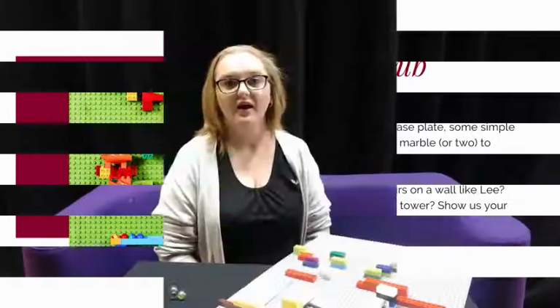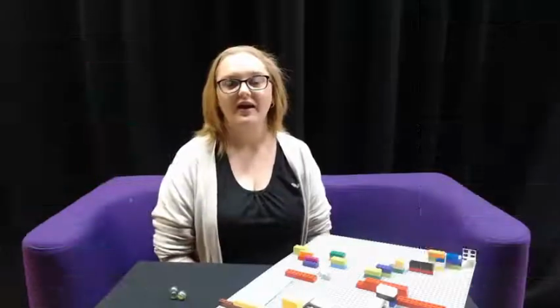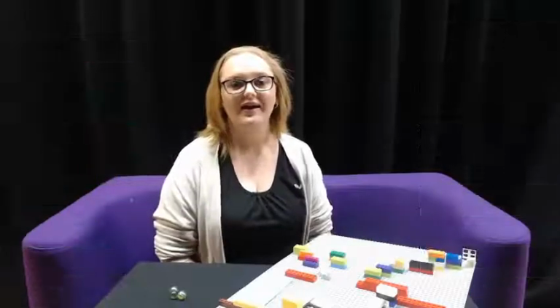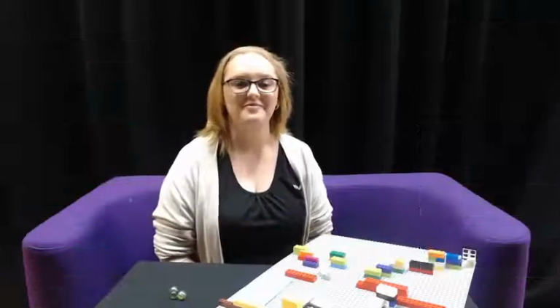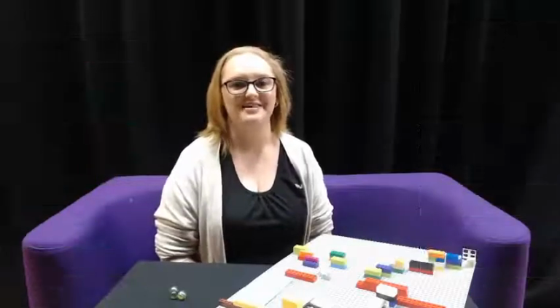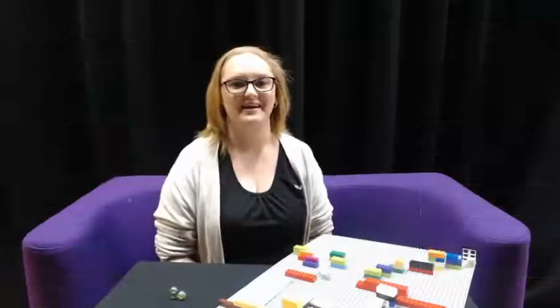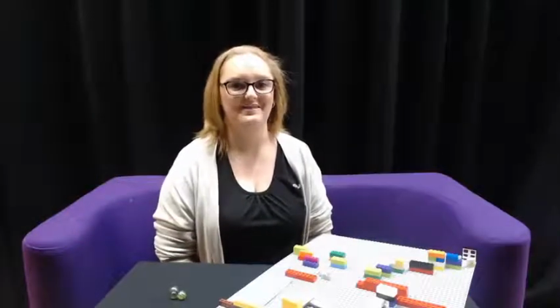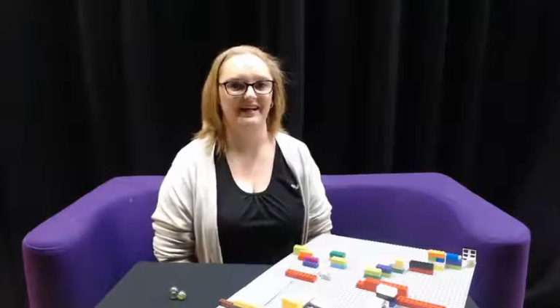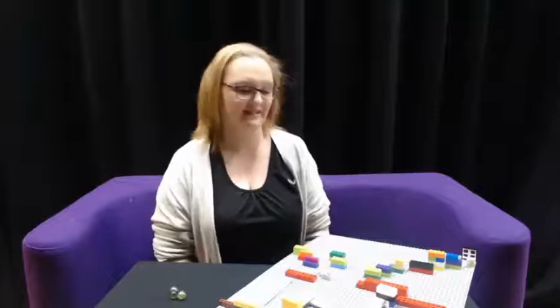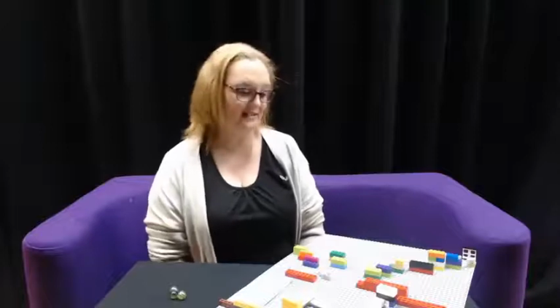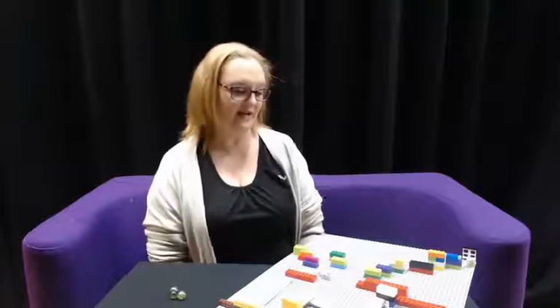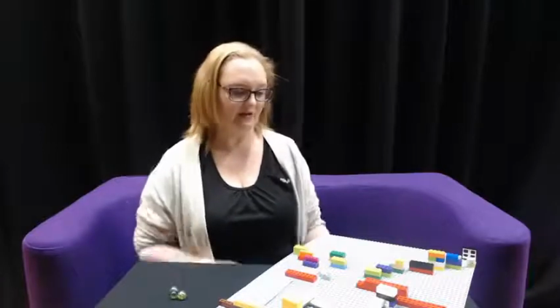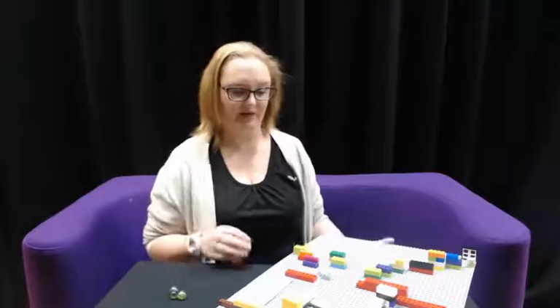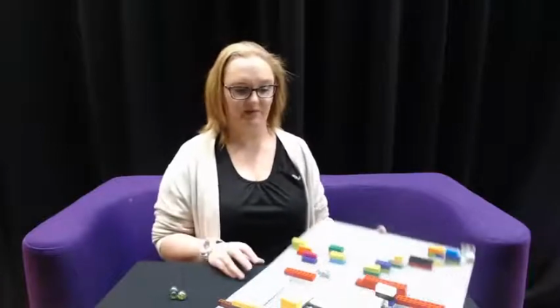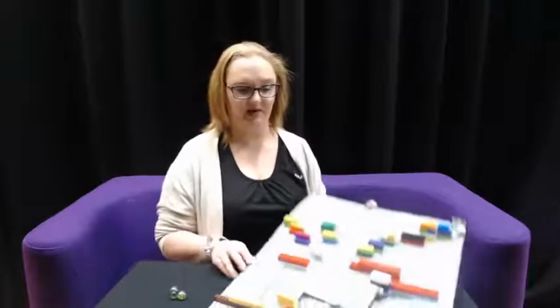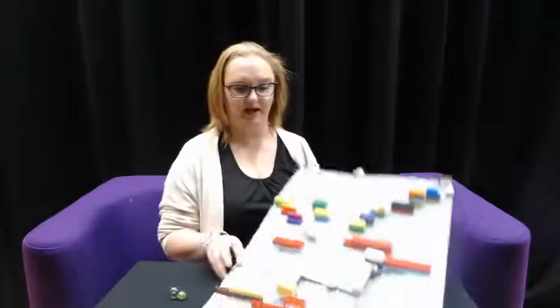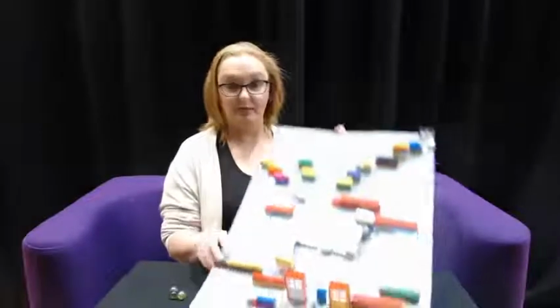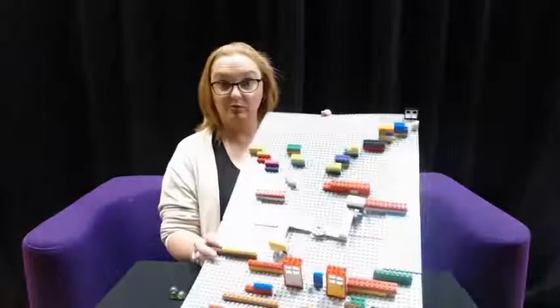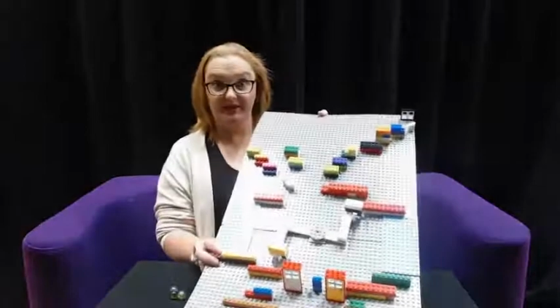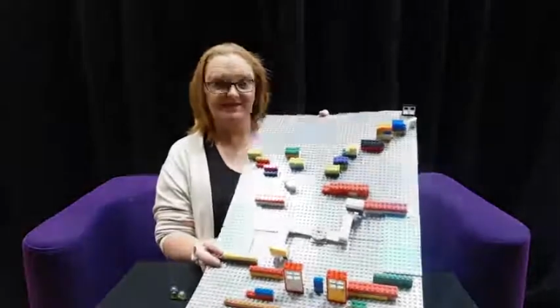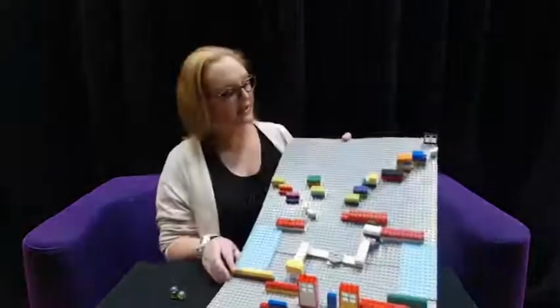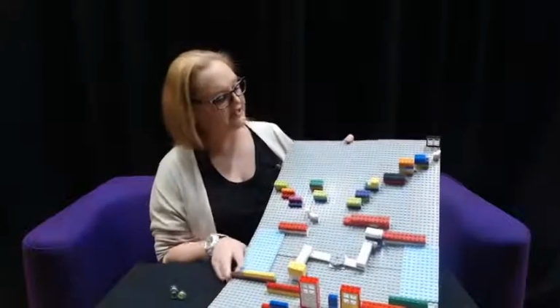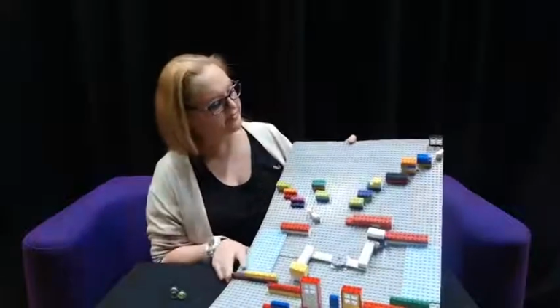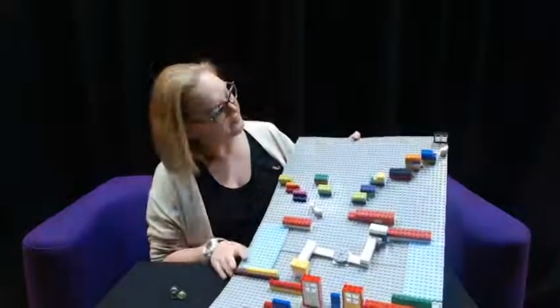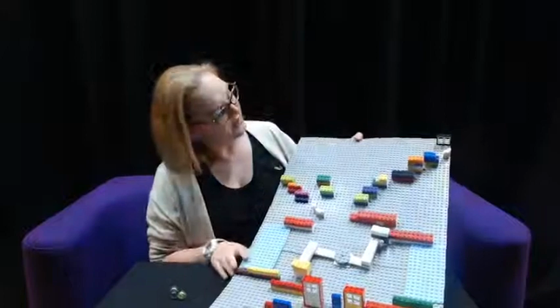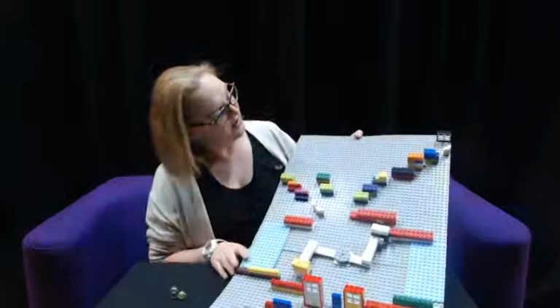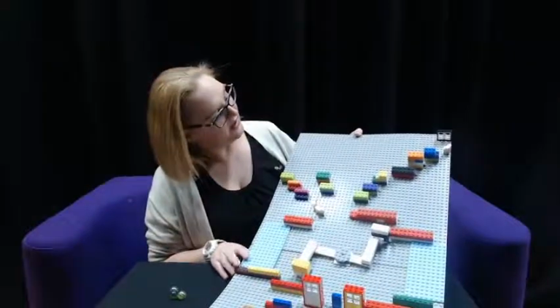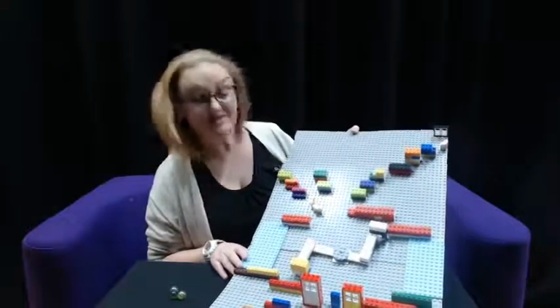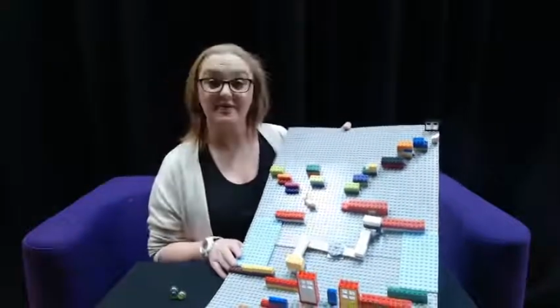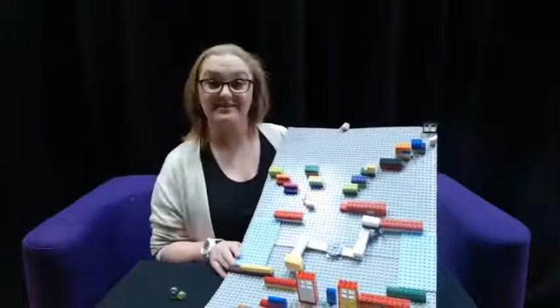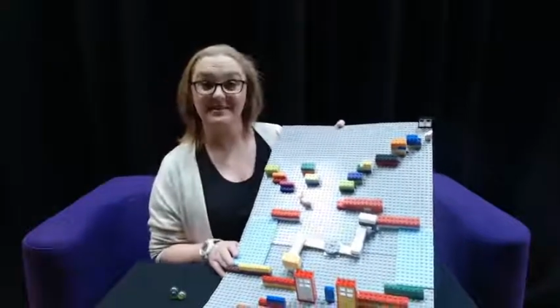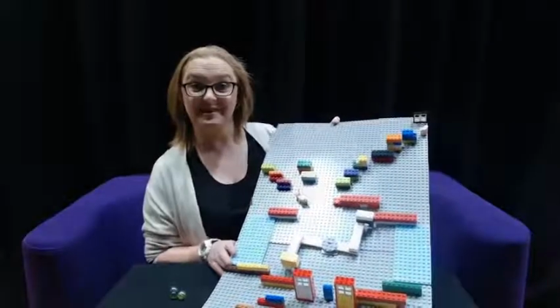Hi and welcome to Lego Club today. Today we're going to be making a marble run, something a little bit different. So yeah, let's get started, shall we?